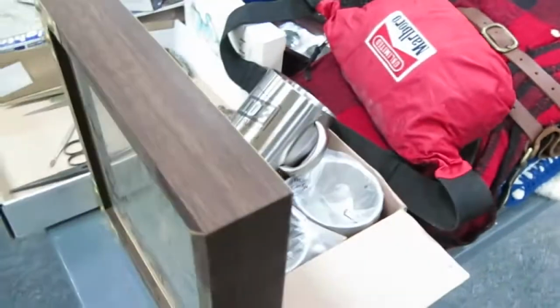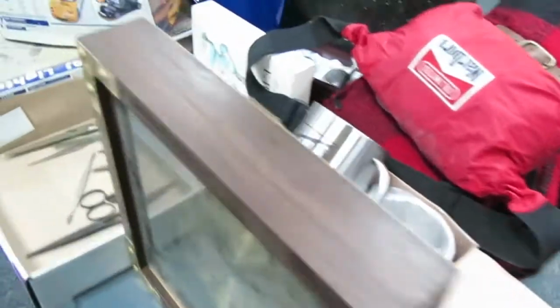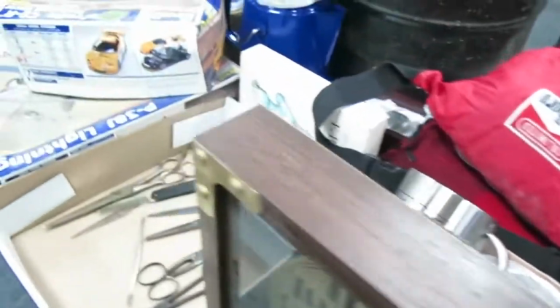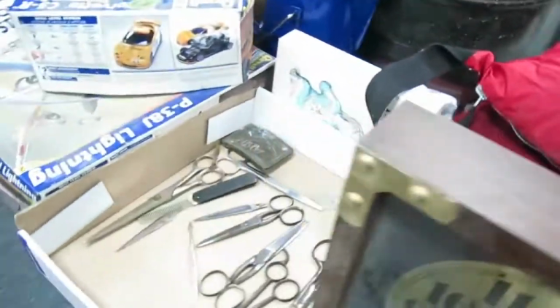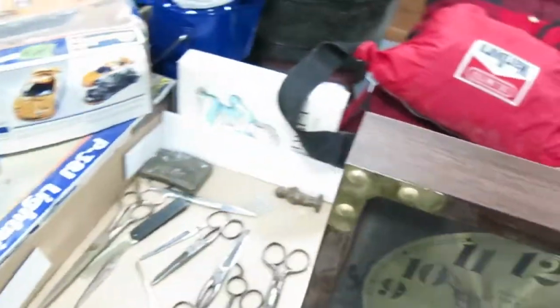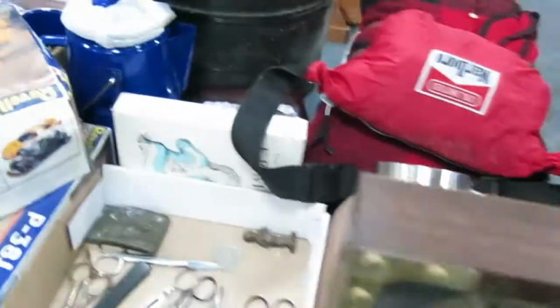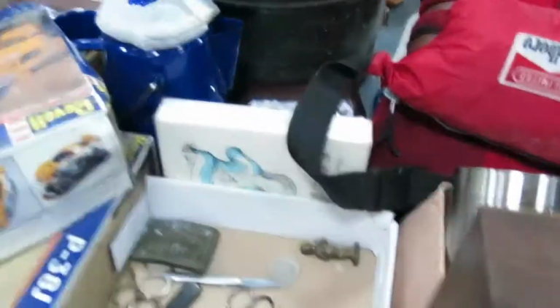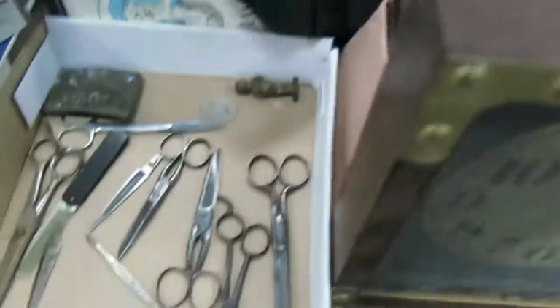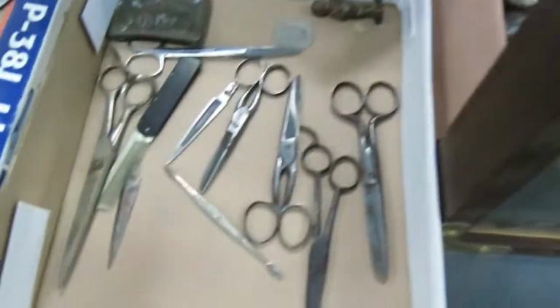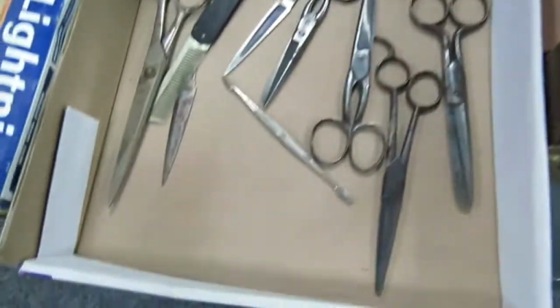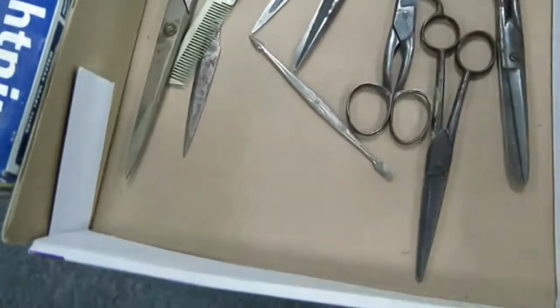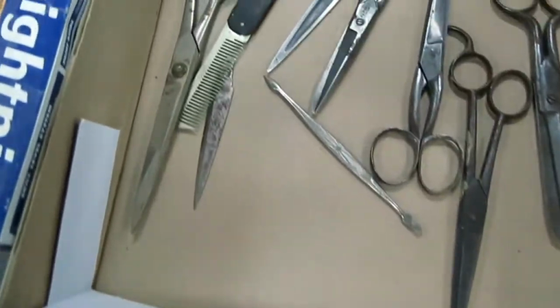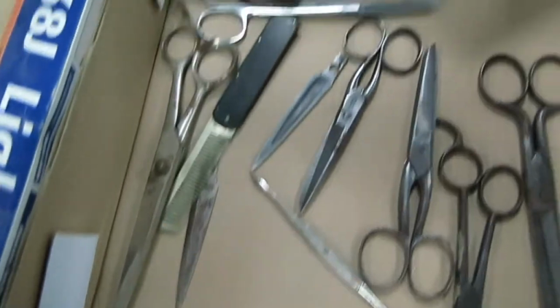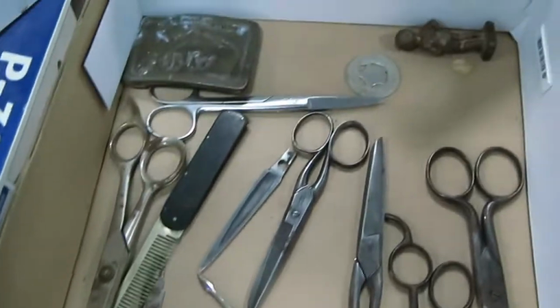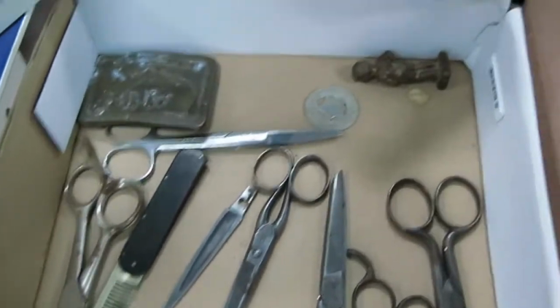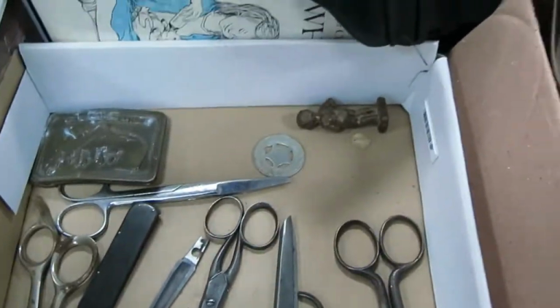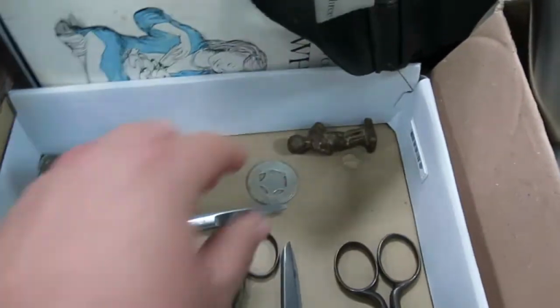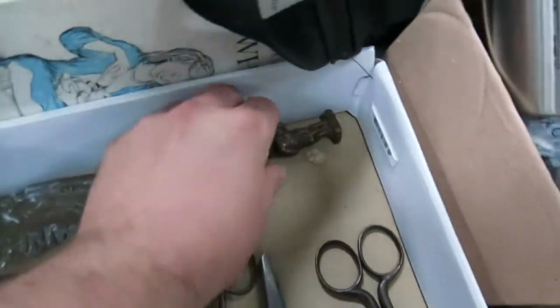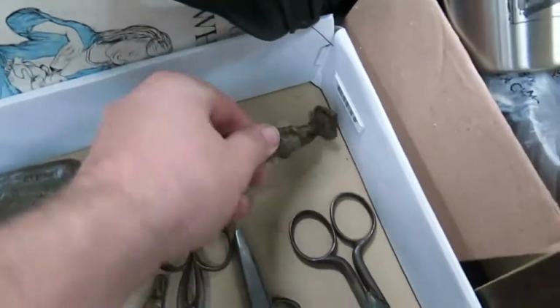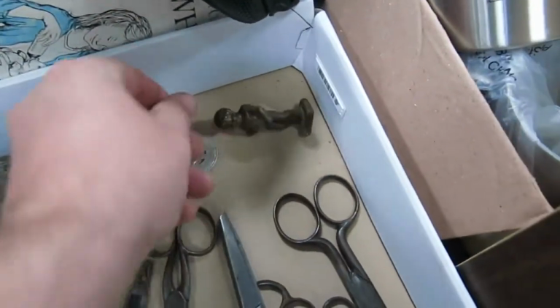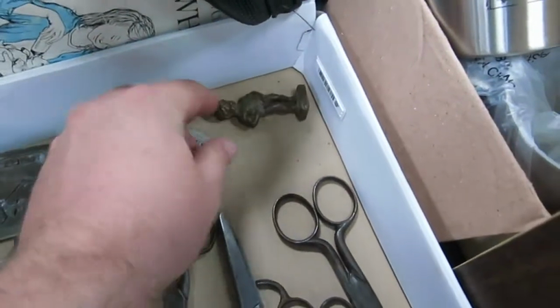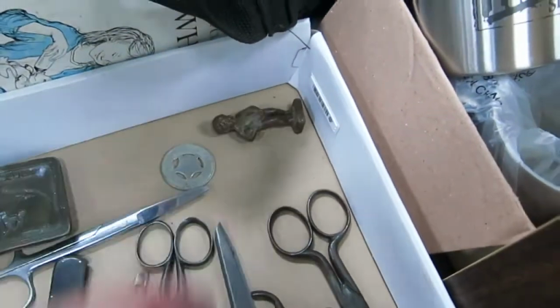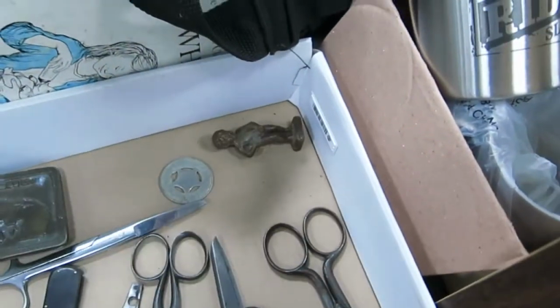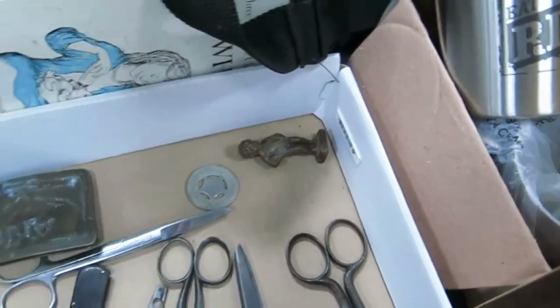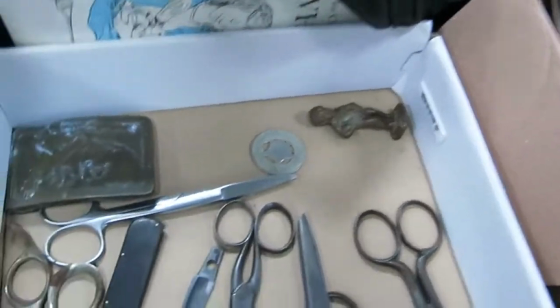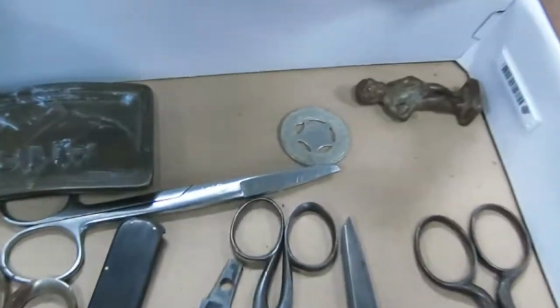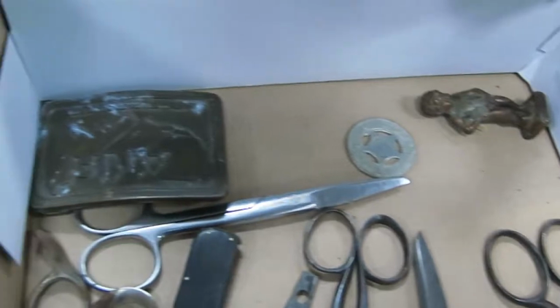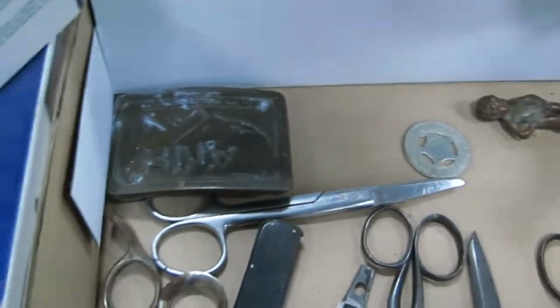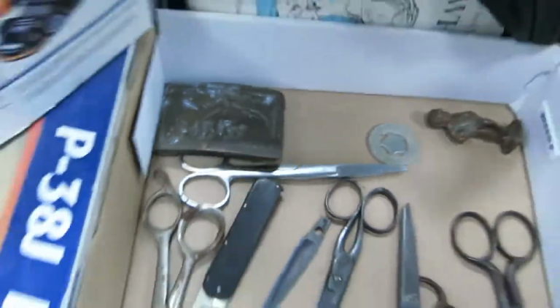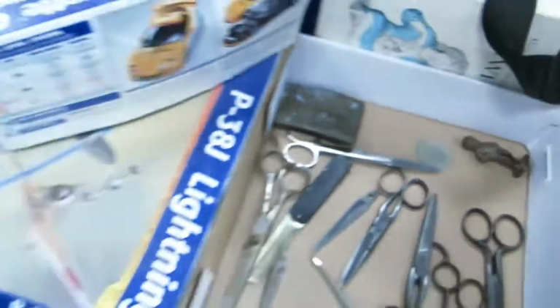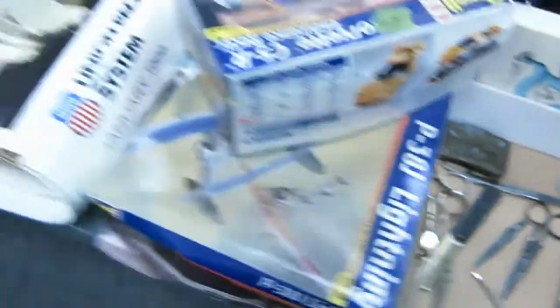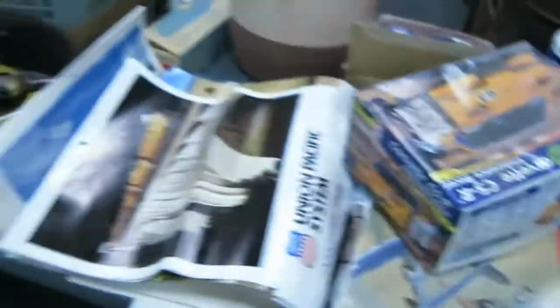You could only get those cups if you smoked a ton of cigarettes and sent in the clips back in the day — they used to send you those. So there's a barber set here. It's a bronze piece. Cool belt buckle, some models.